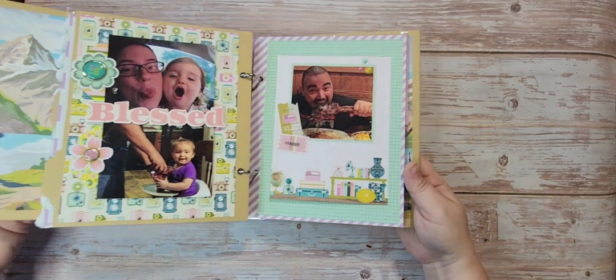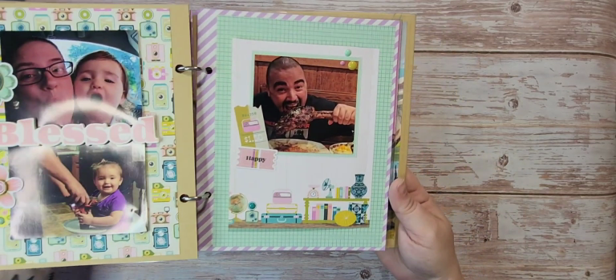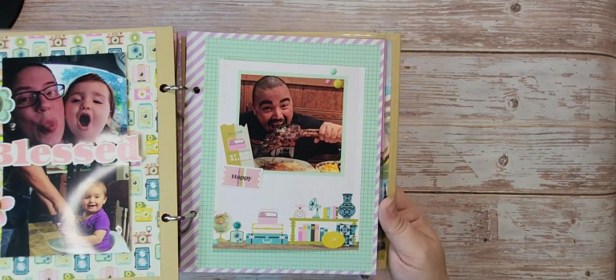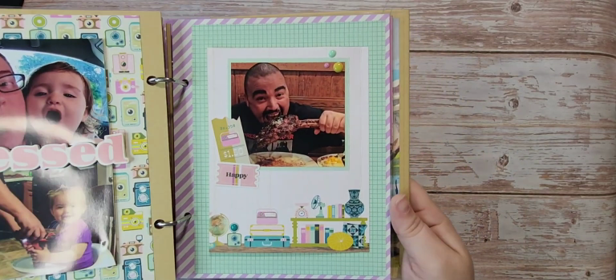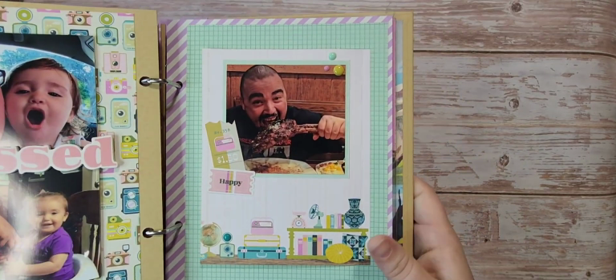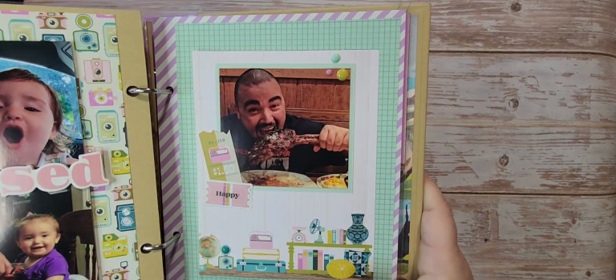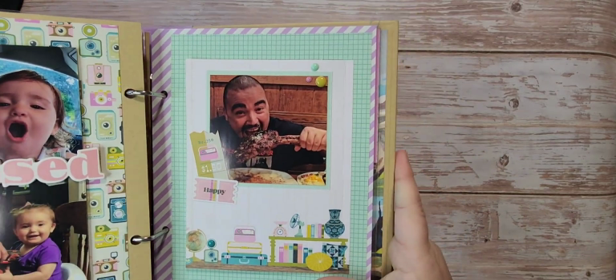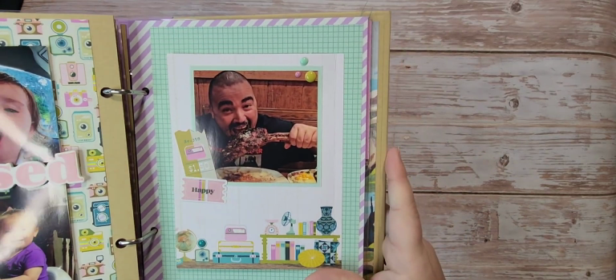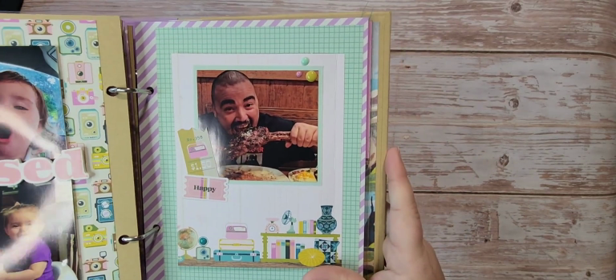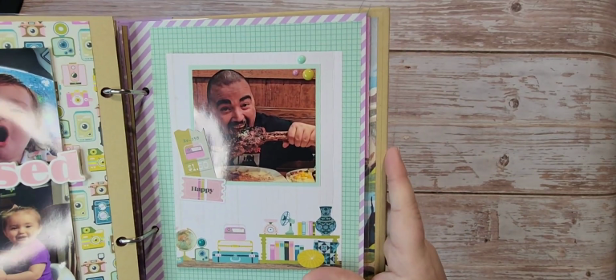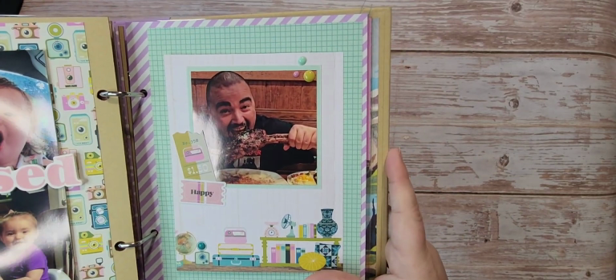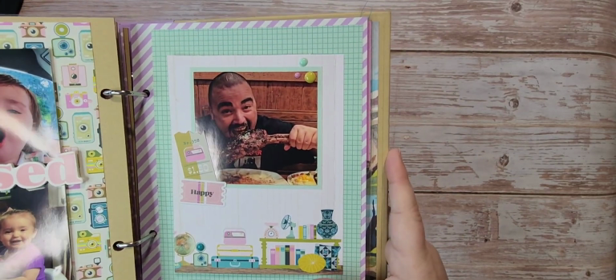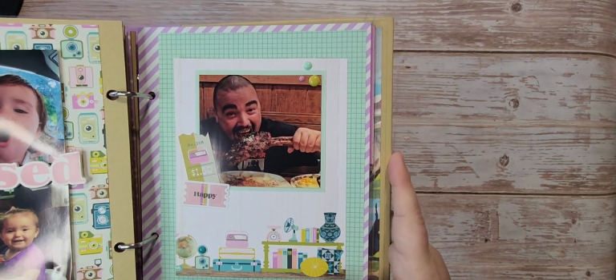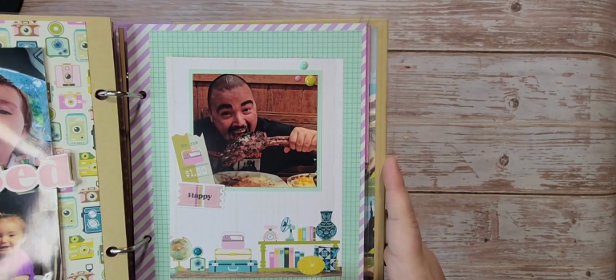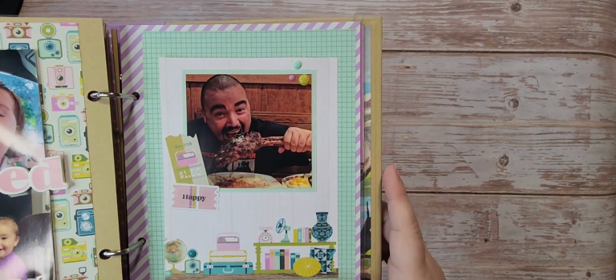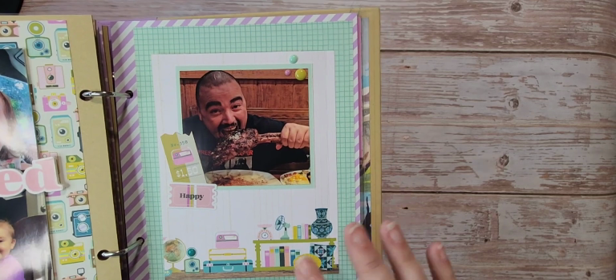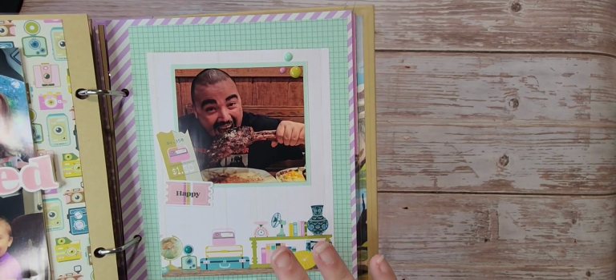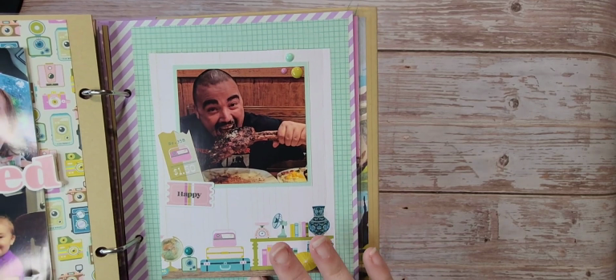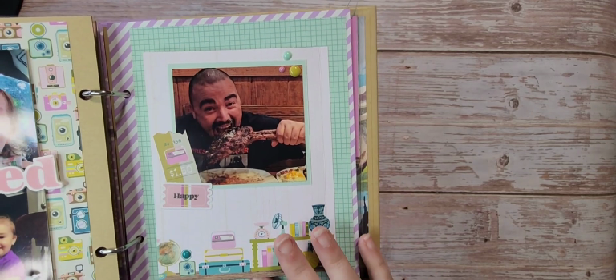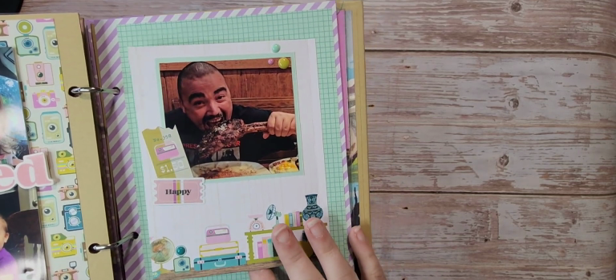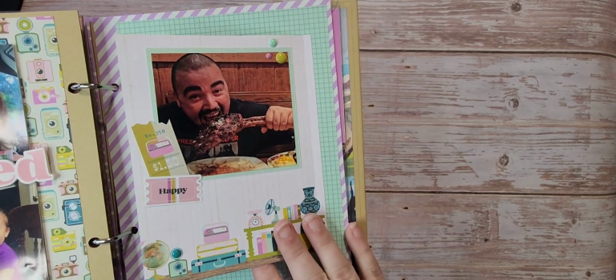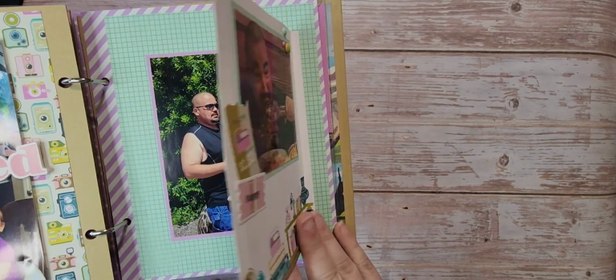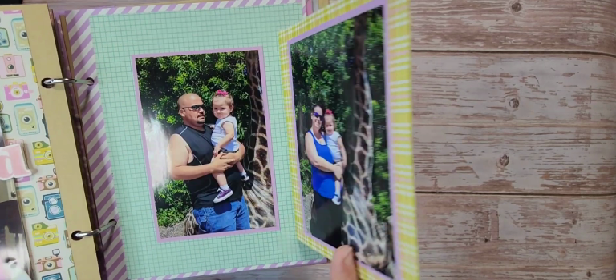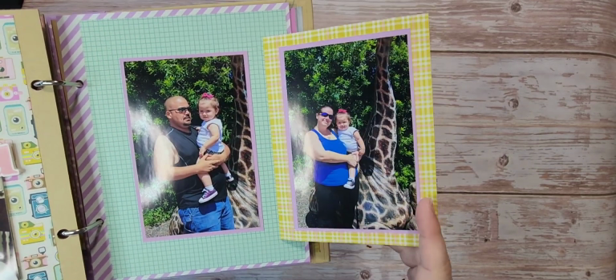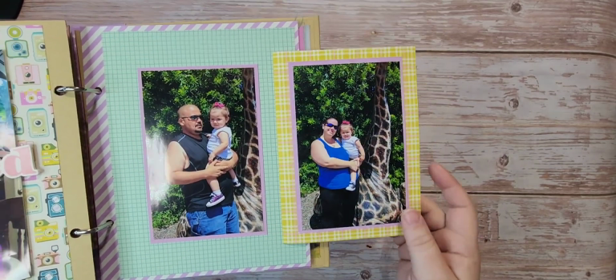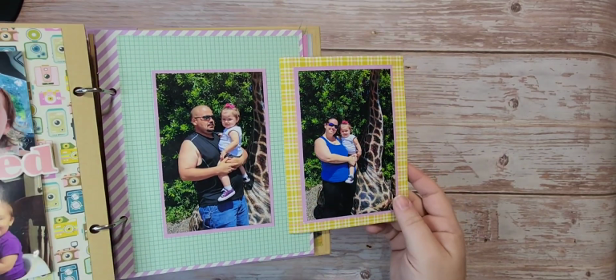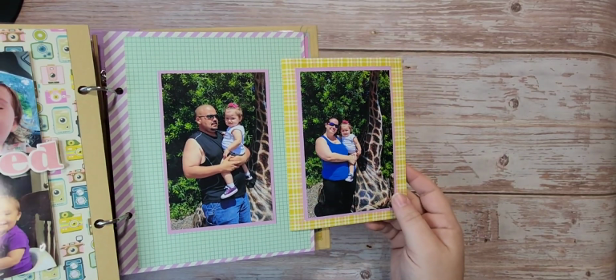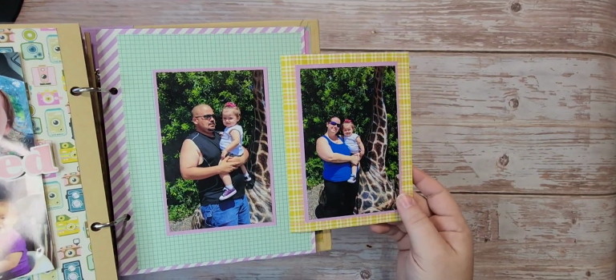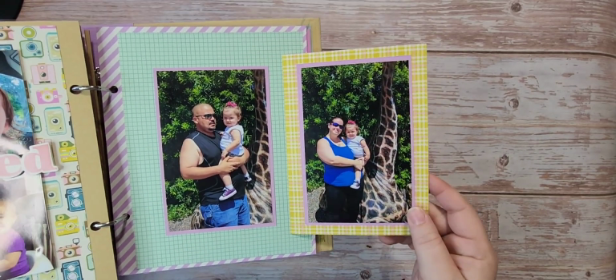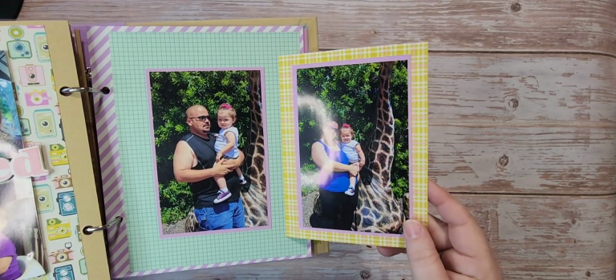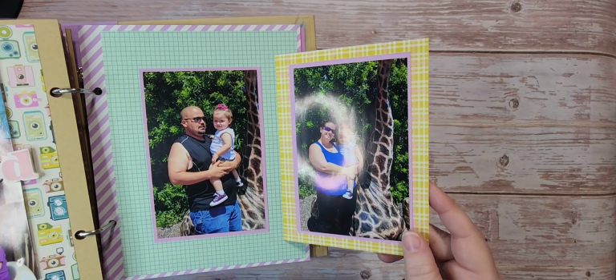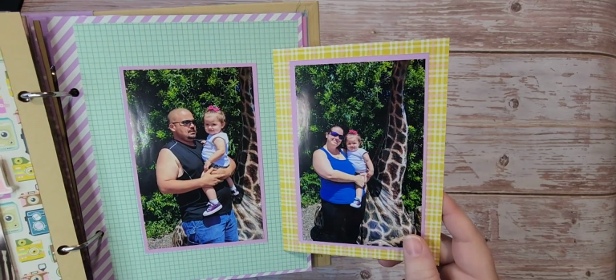Here is dad for his birthday — he was eating a tomahawk steak. The picture is just too funny not to include. And then this is us at the Houston Zoo.